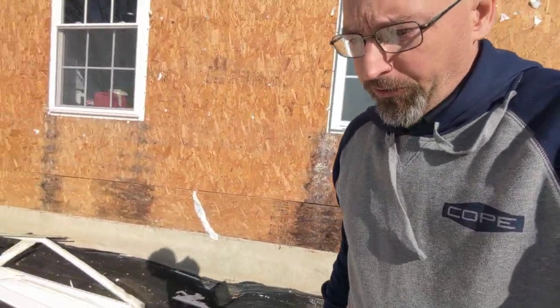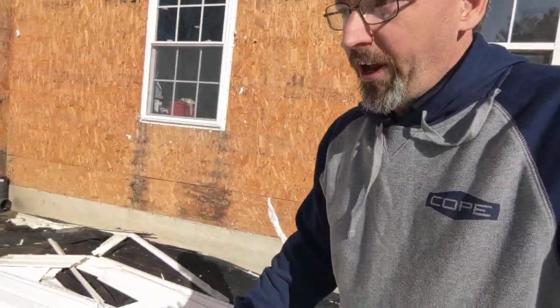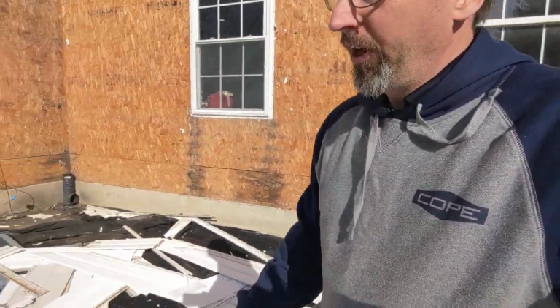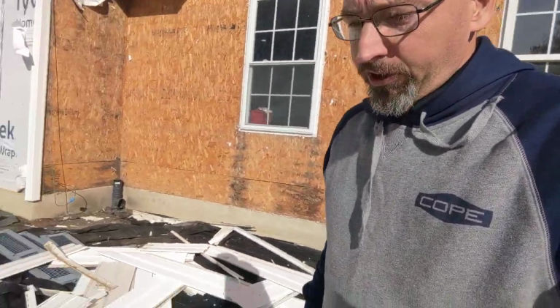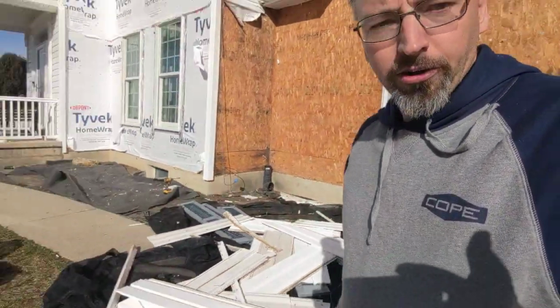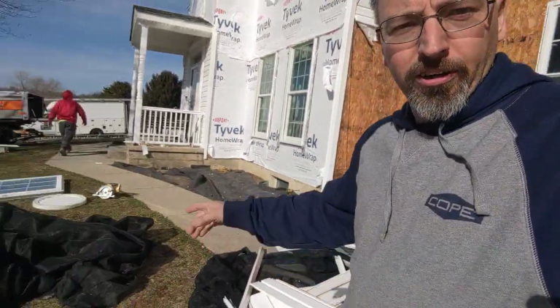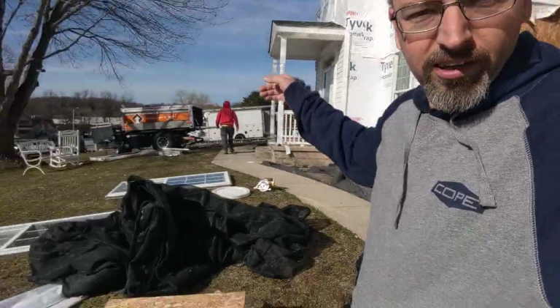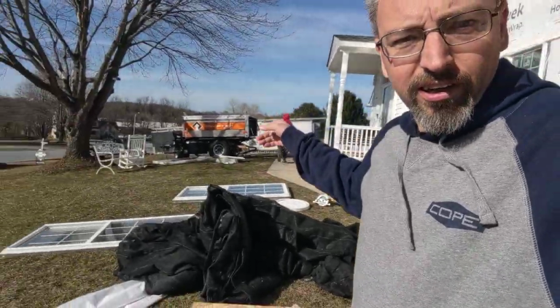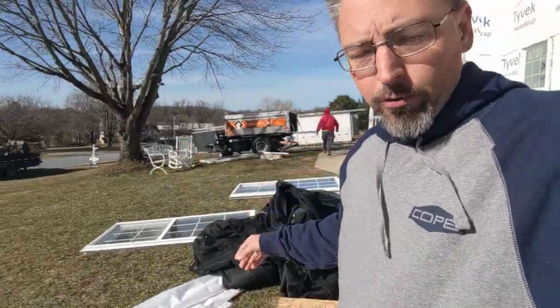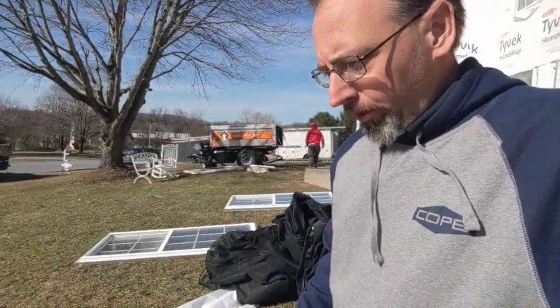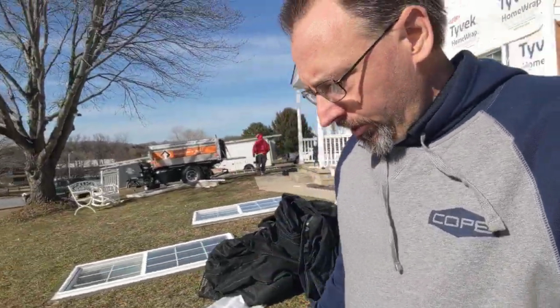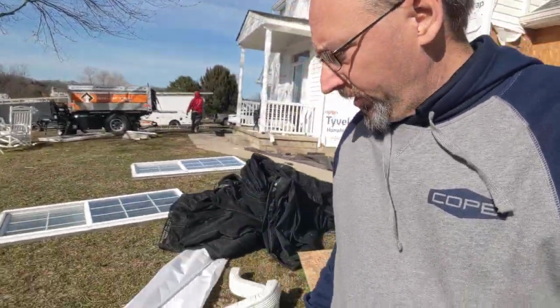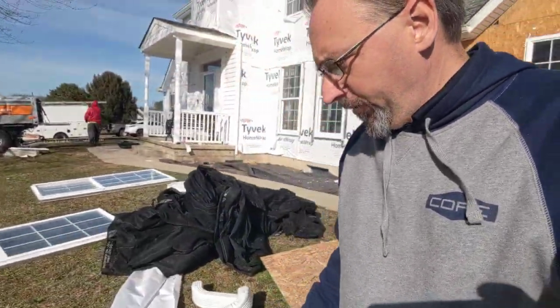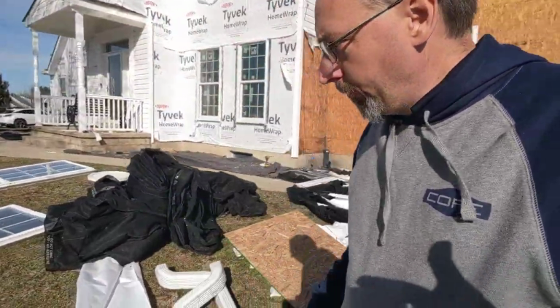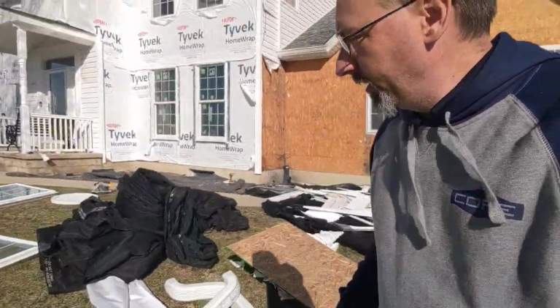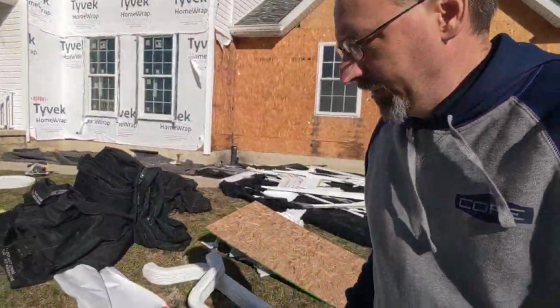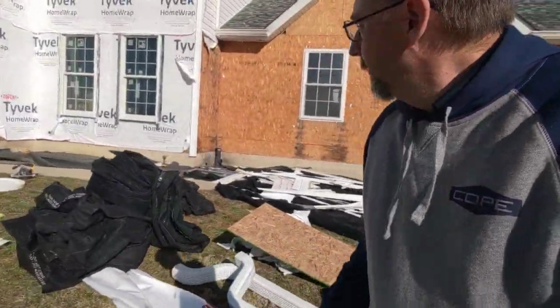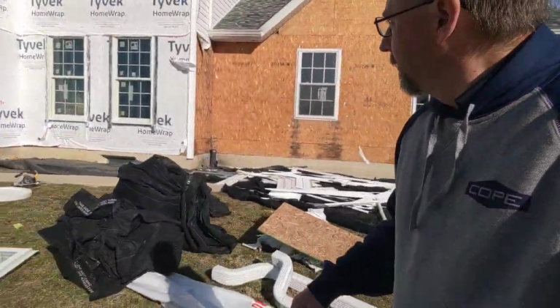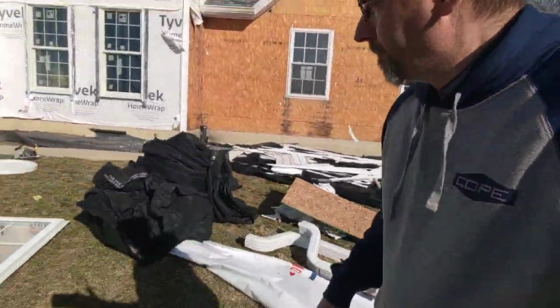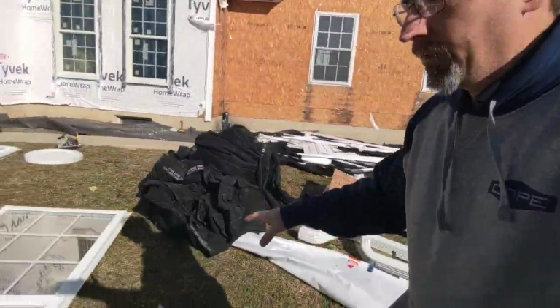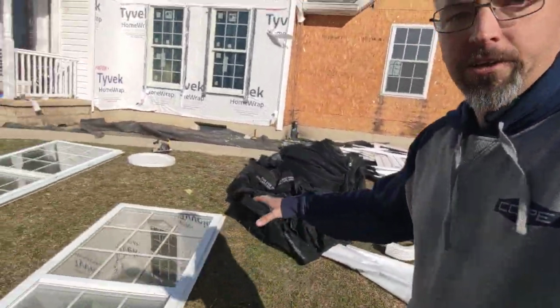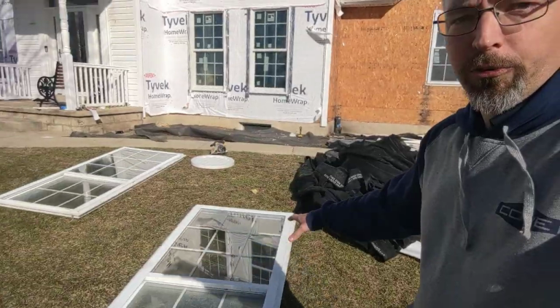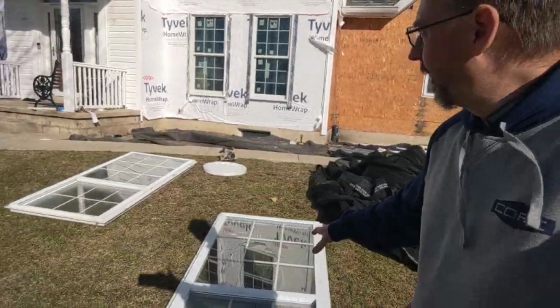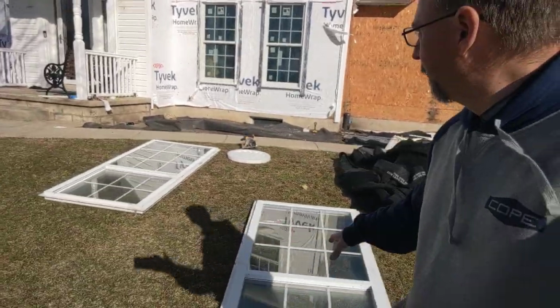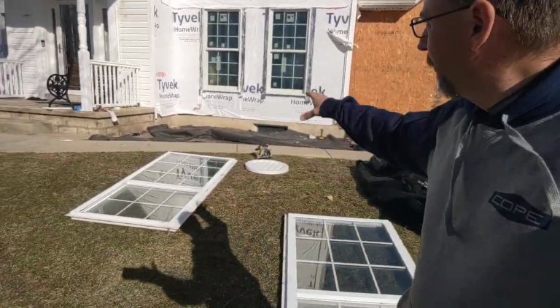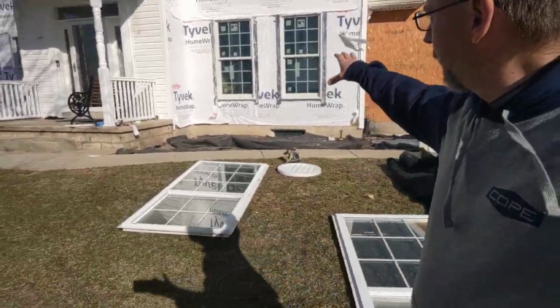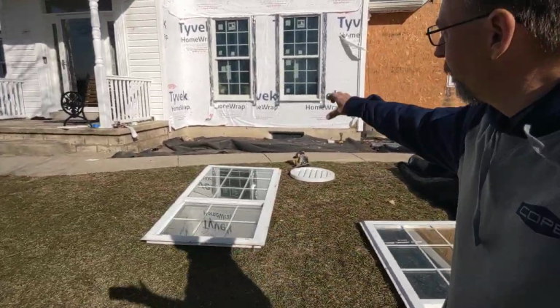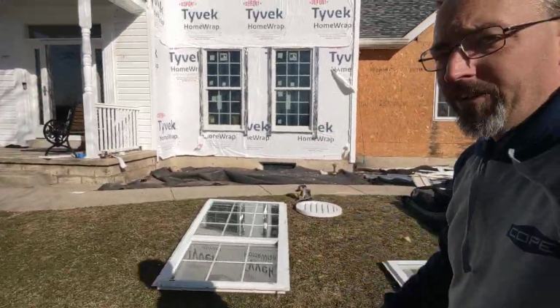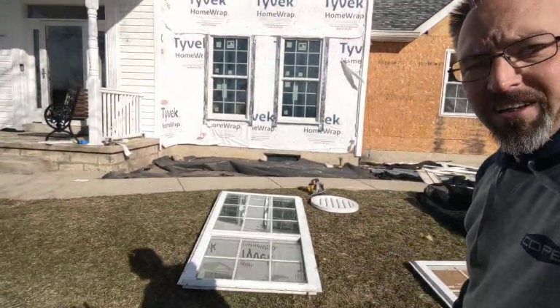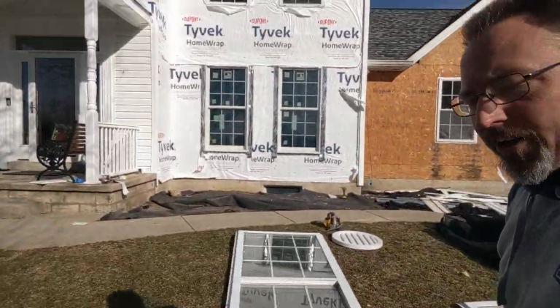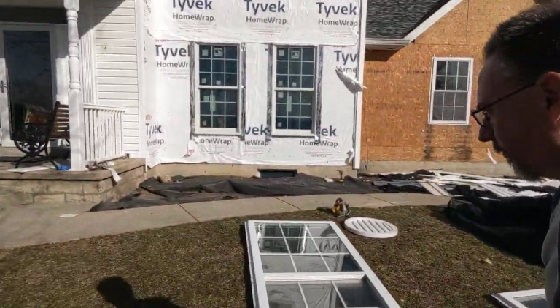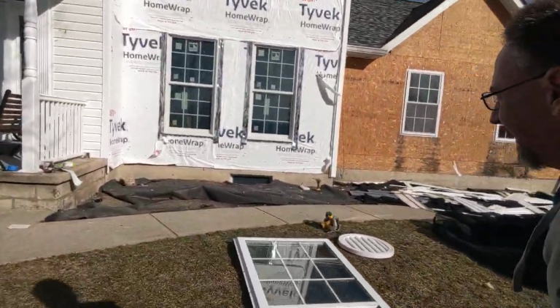We've got the siding ripped down. We'll get that loaded here in the equipter buggy and get that thrown away. Two of the guys are going to load the front end here, and our new one's in.